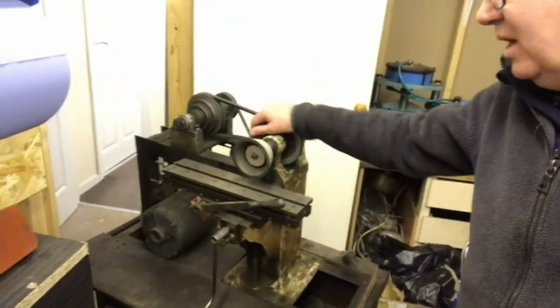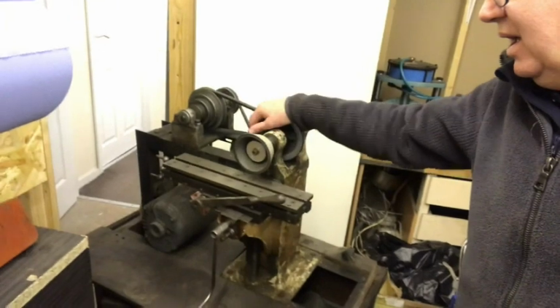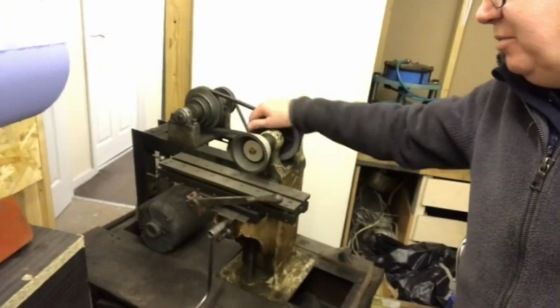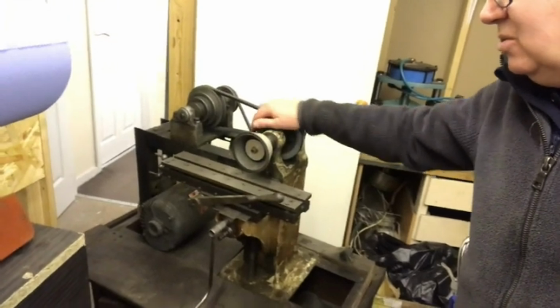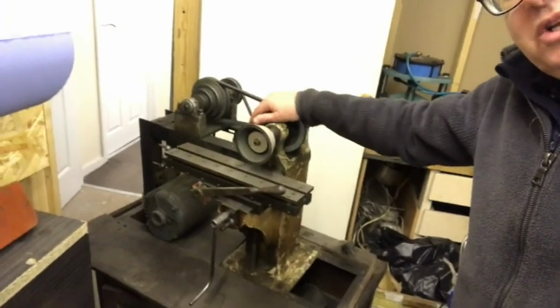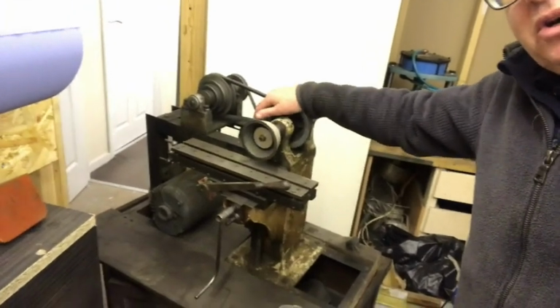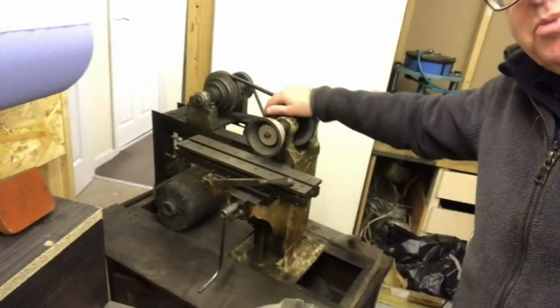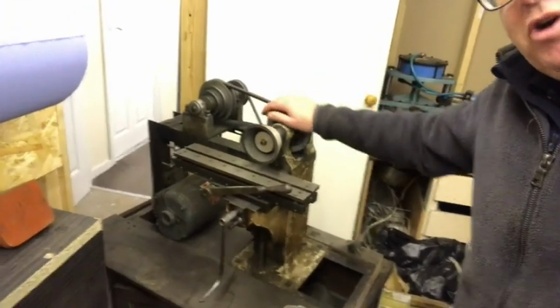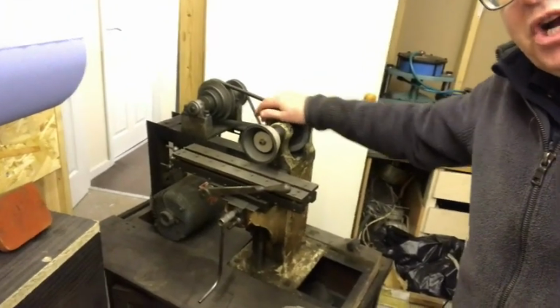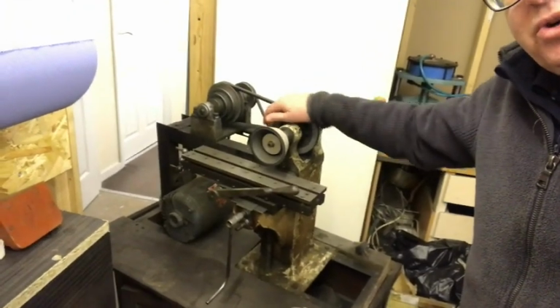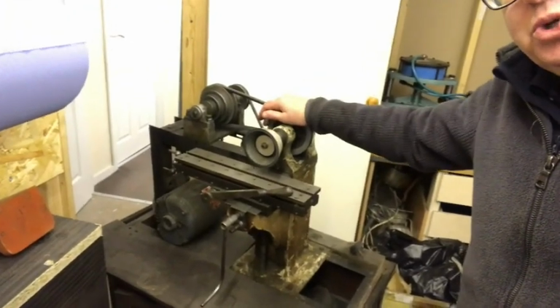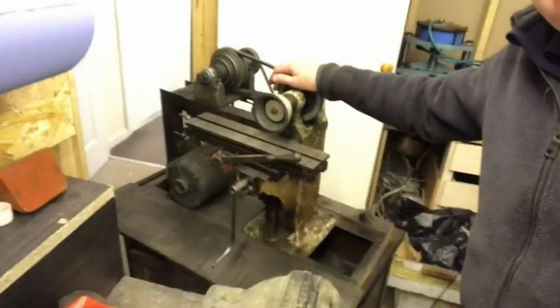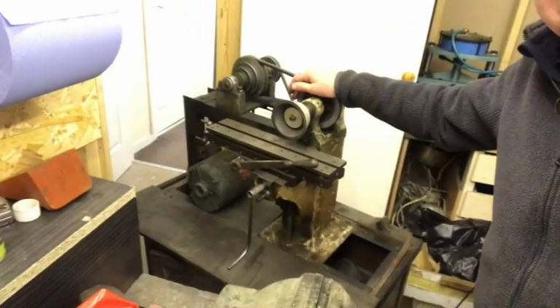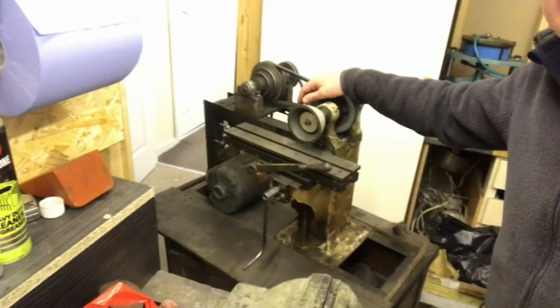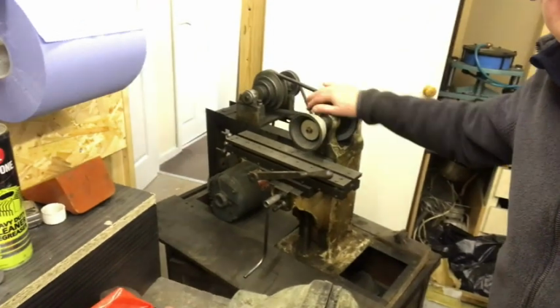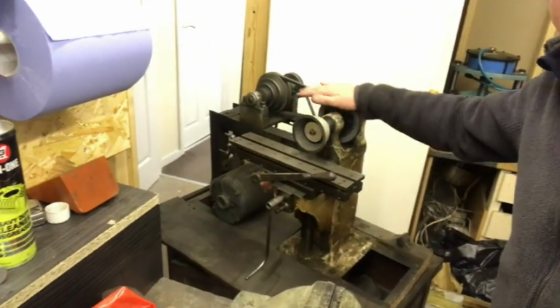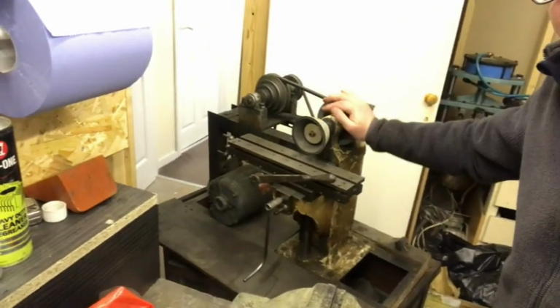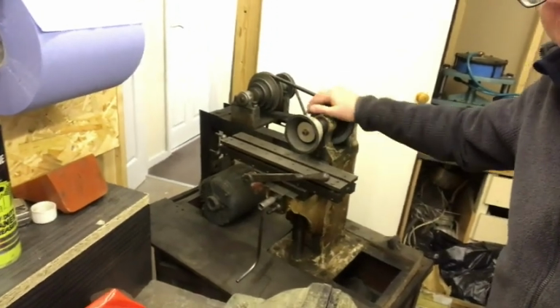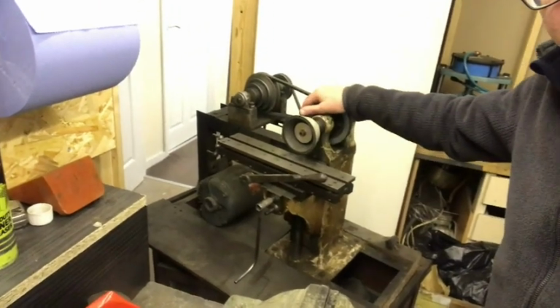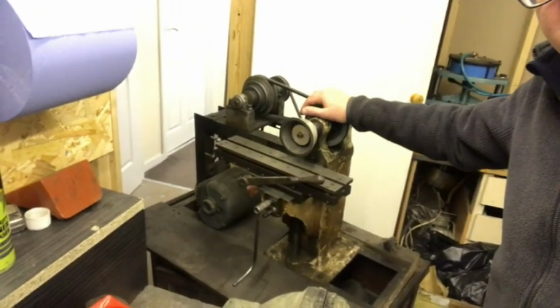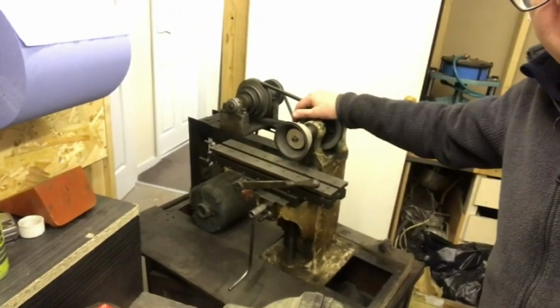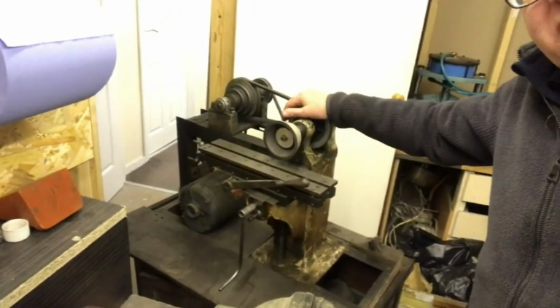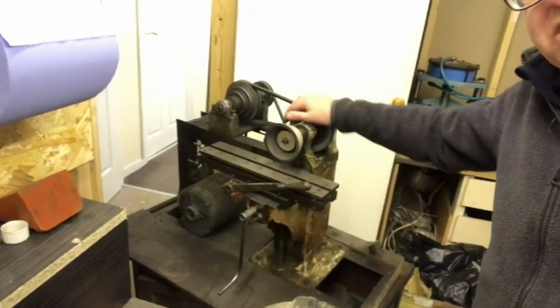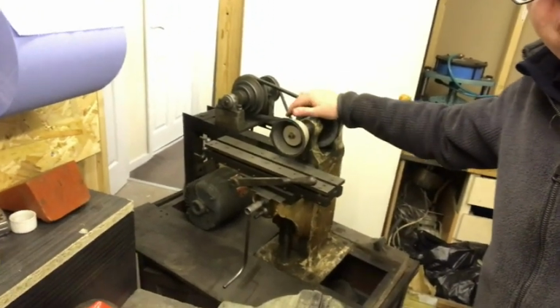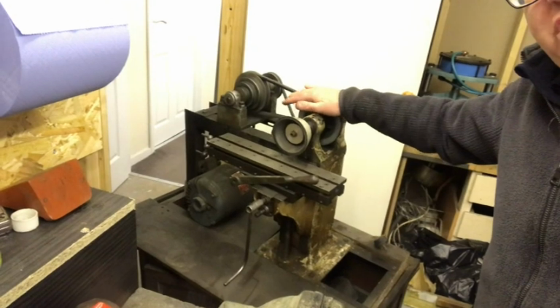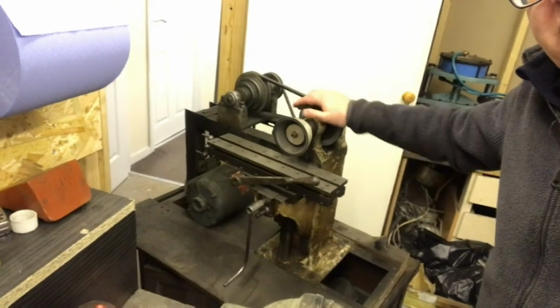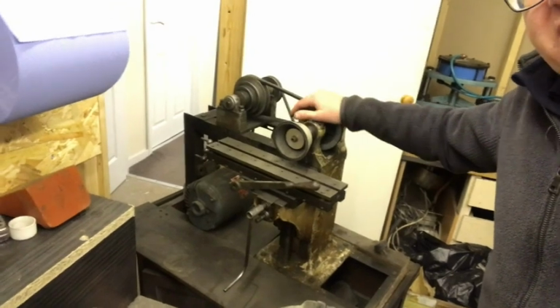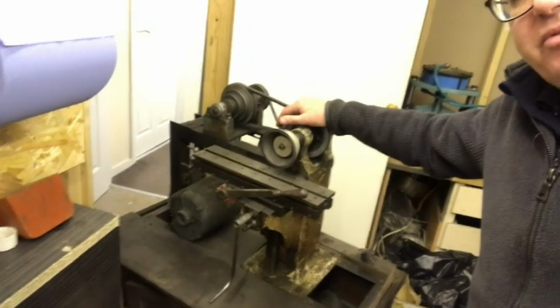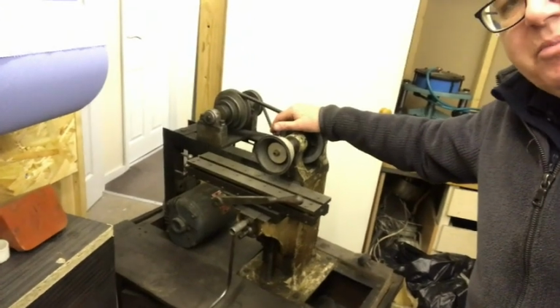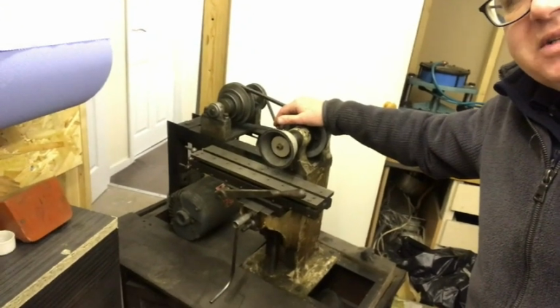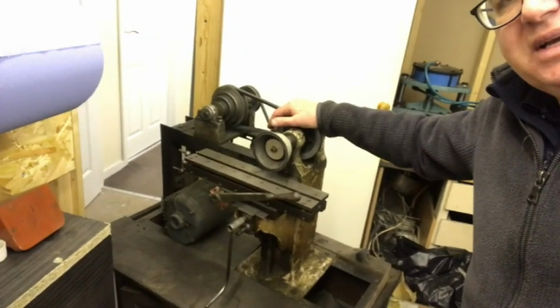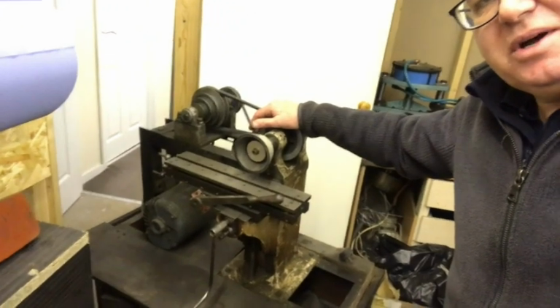I've been told that you need to click subscribe on YouTube if you want to see this being developed into a harmonica machine. Please subscribe to the channel and then you can follow my progress. Thanks very much.